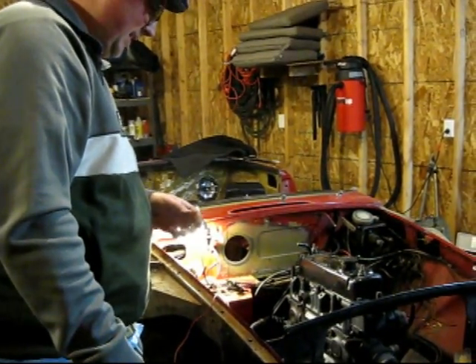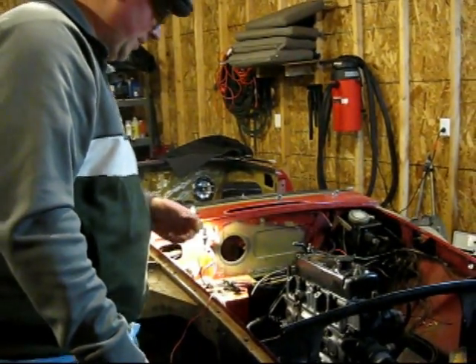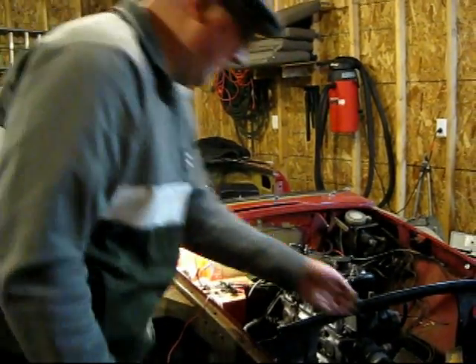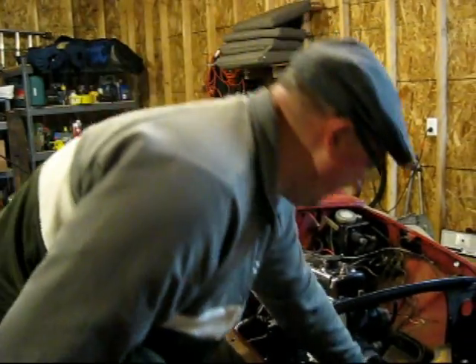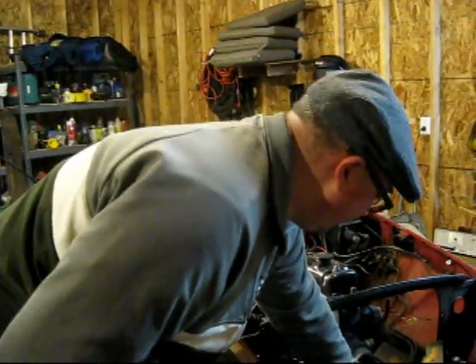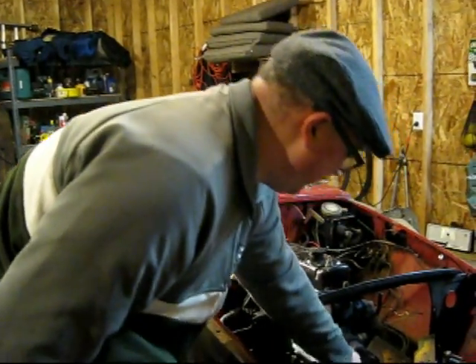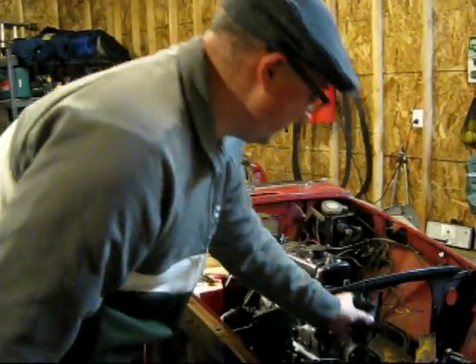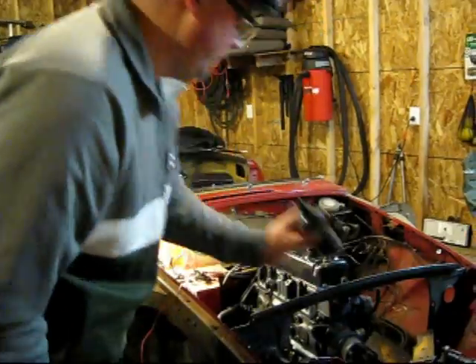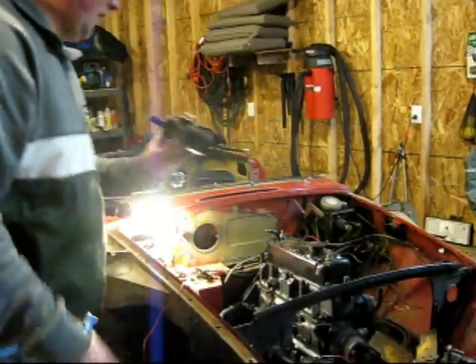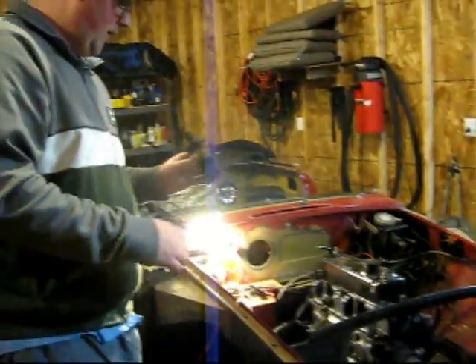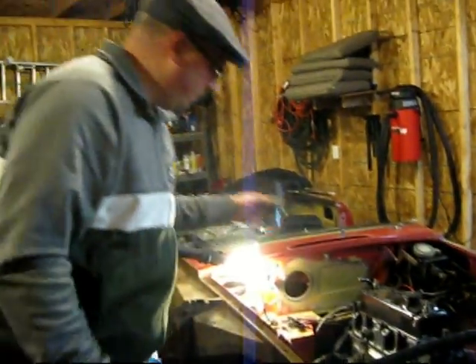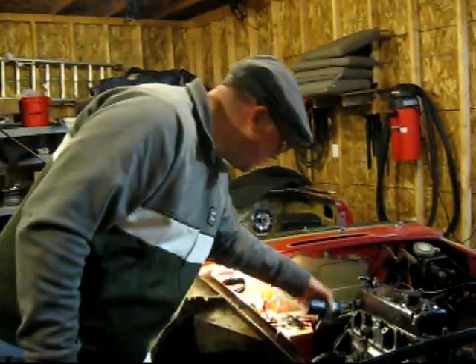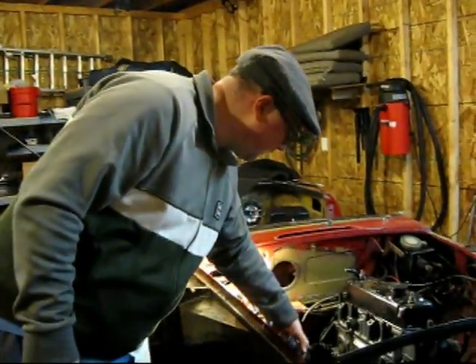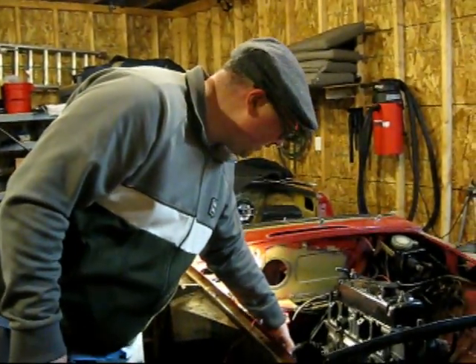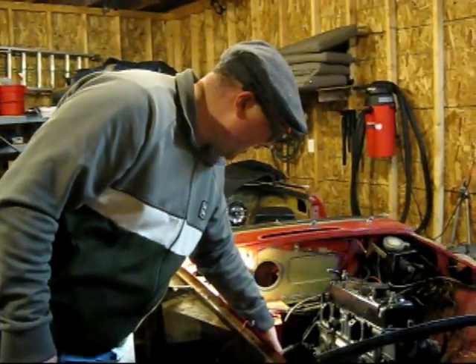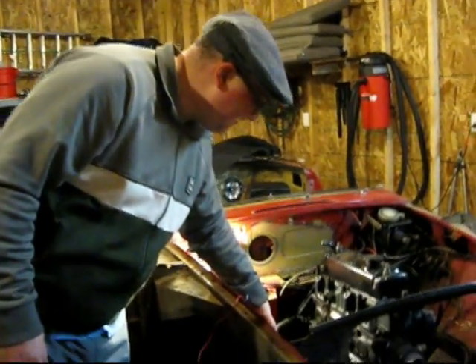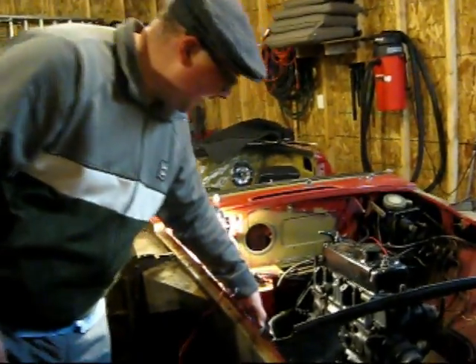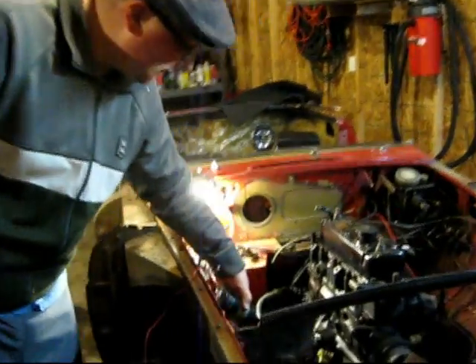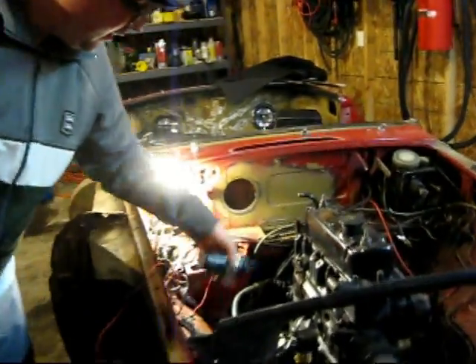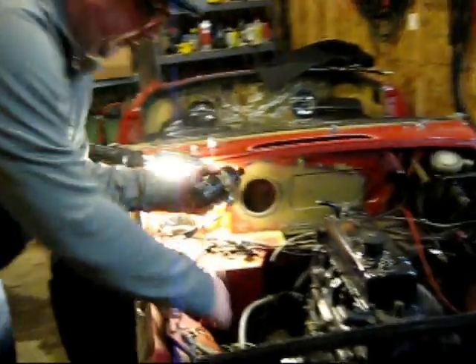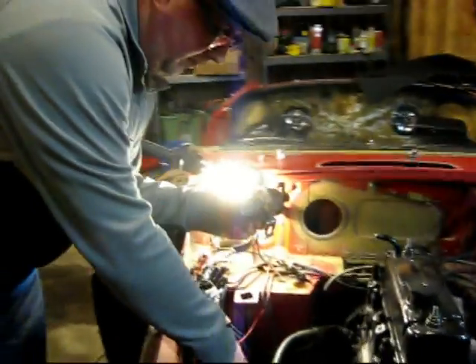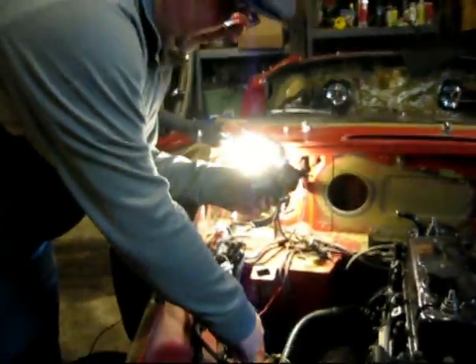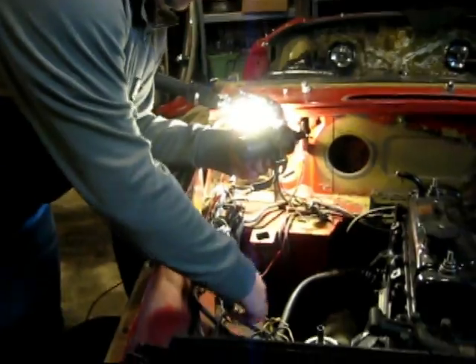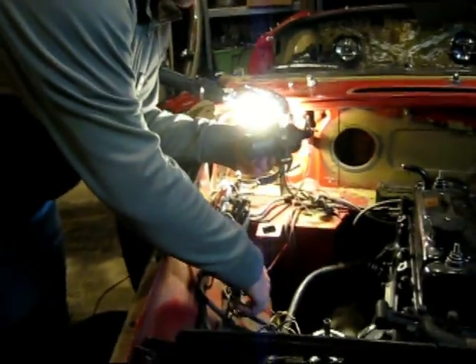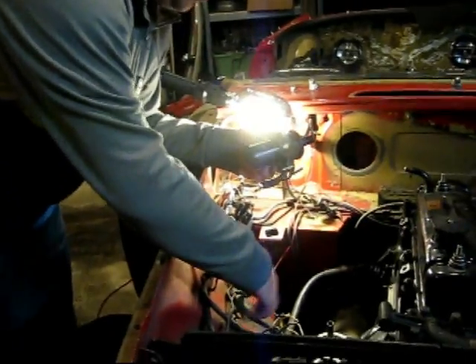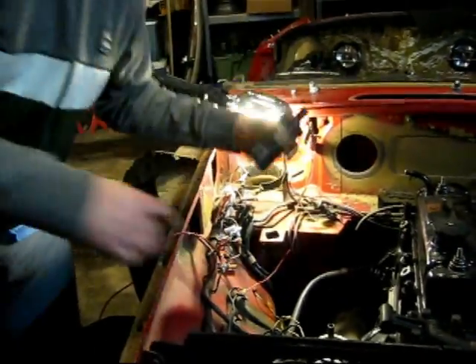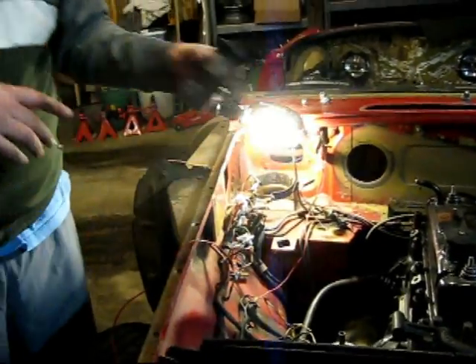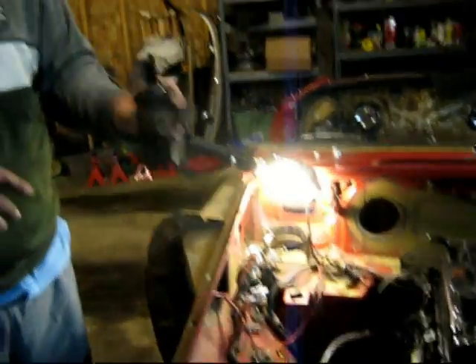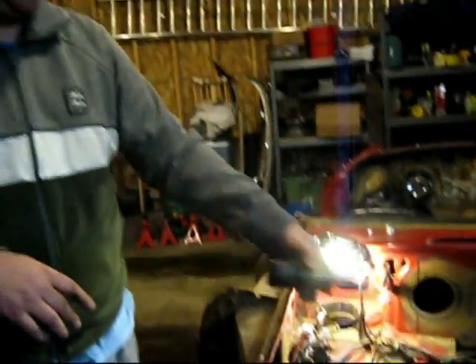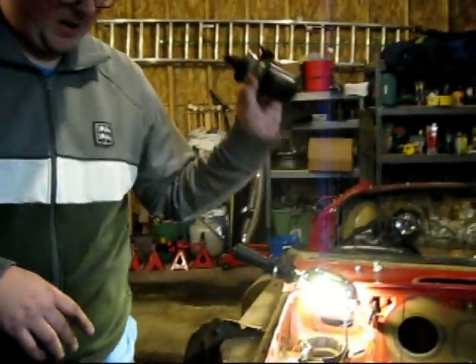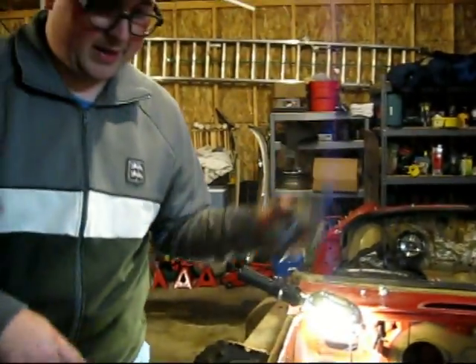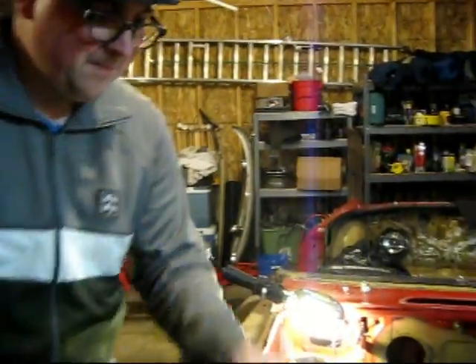Next up we've got the ignition coil. There's just two bolts right here holding that in. I just screwed them back in so they're still here, and that's out of there now.